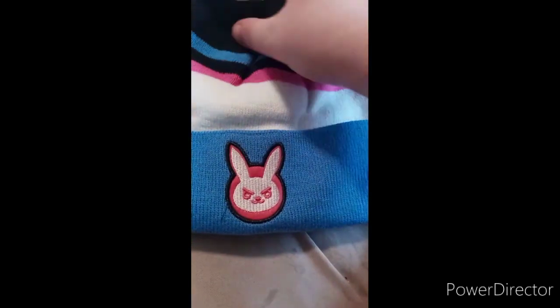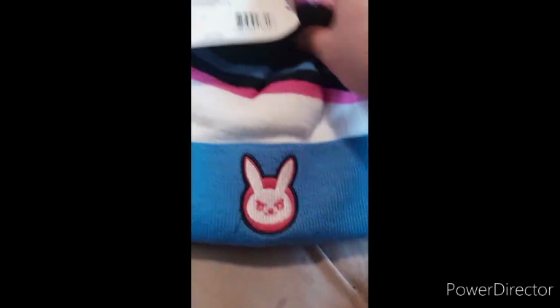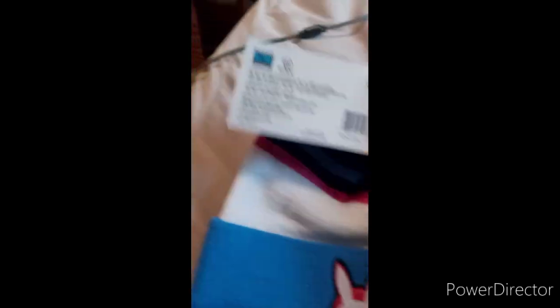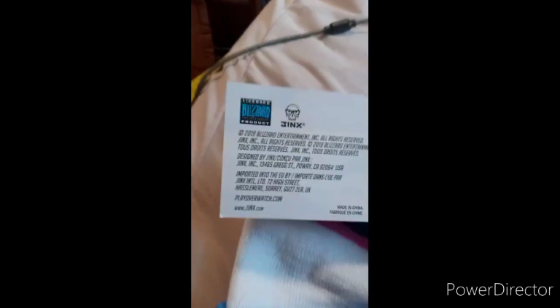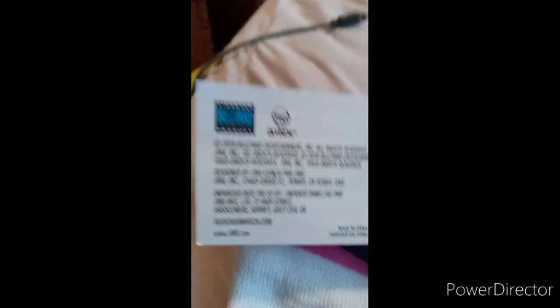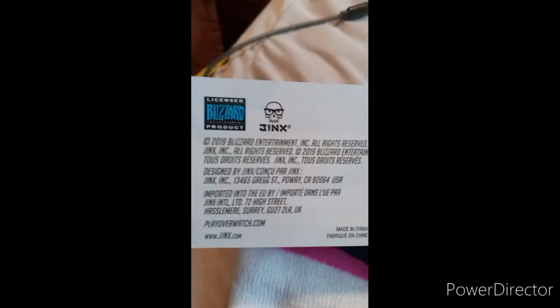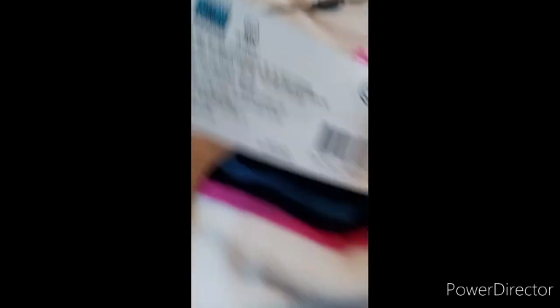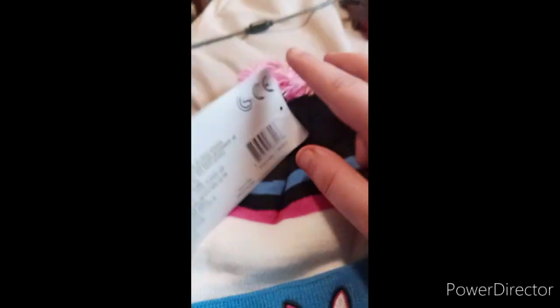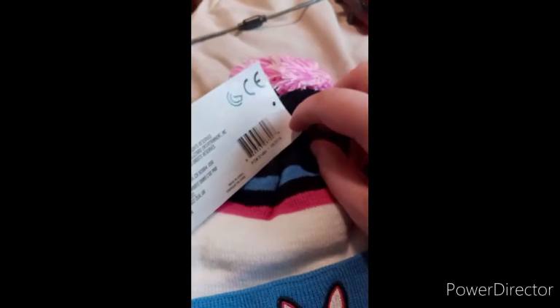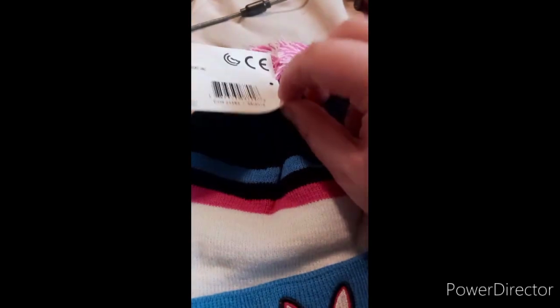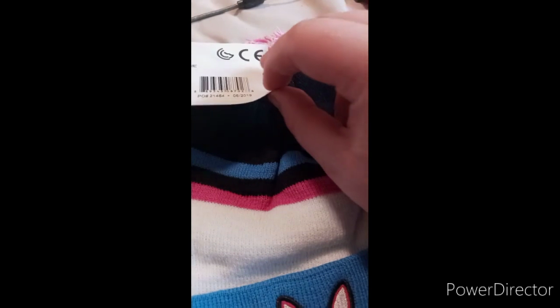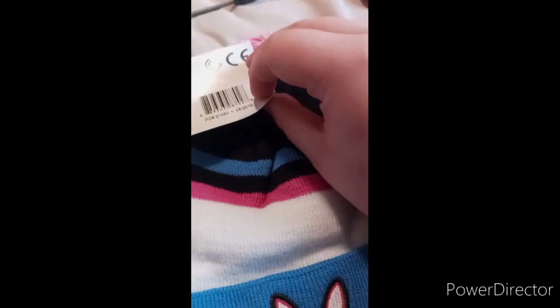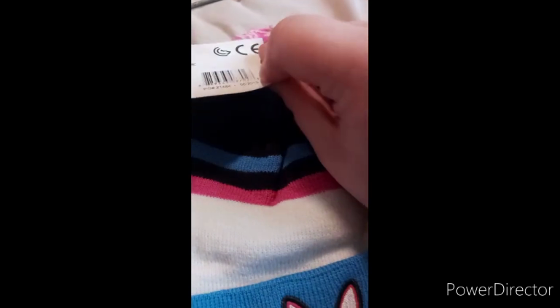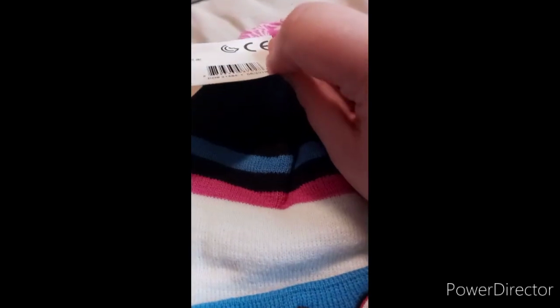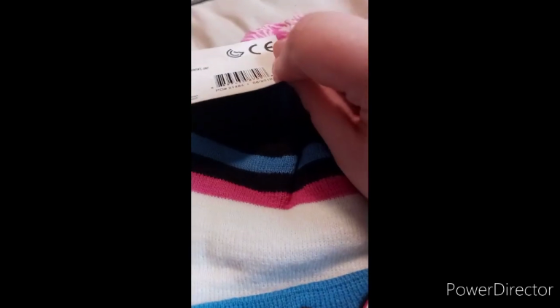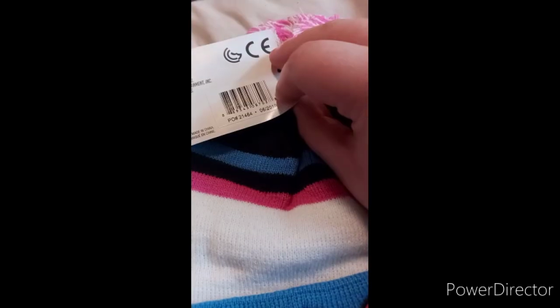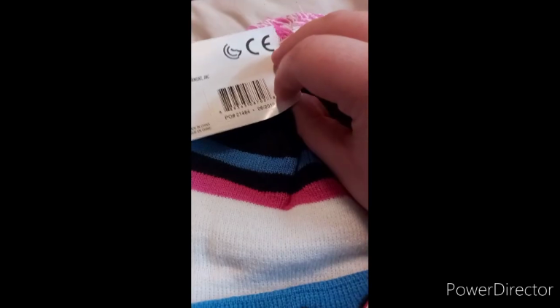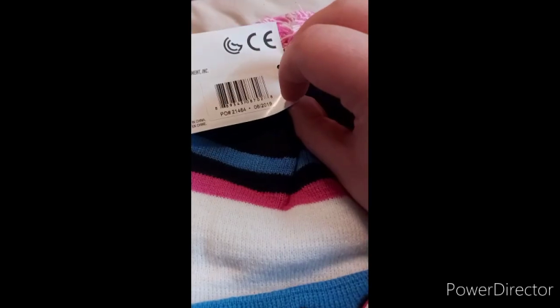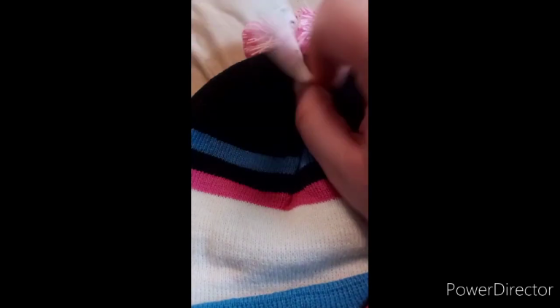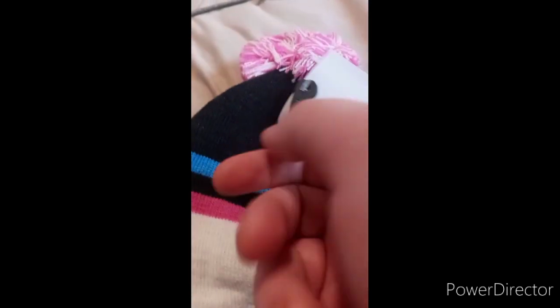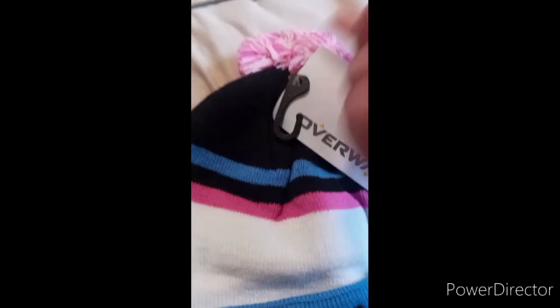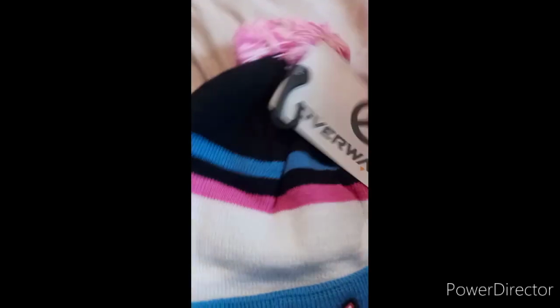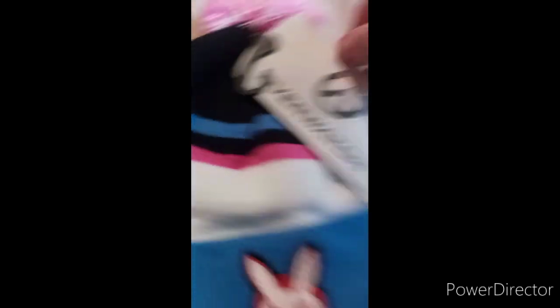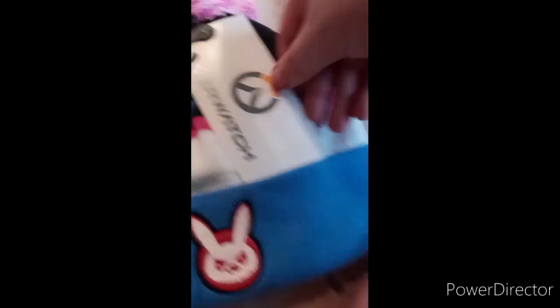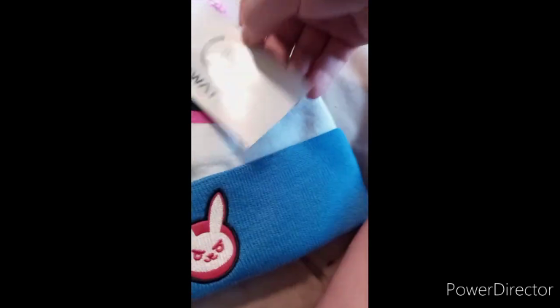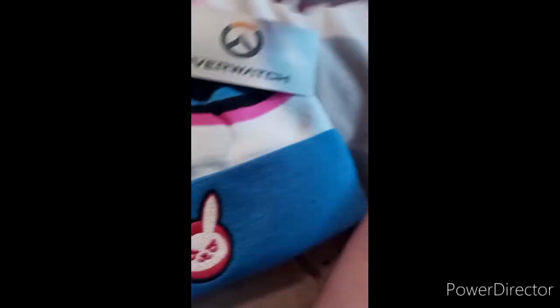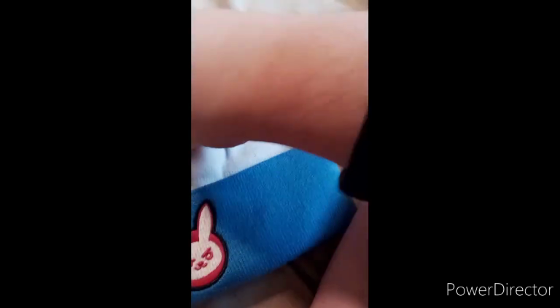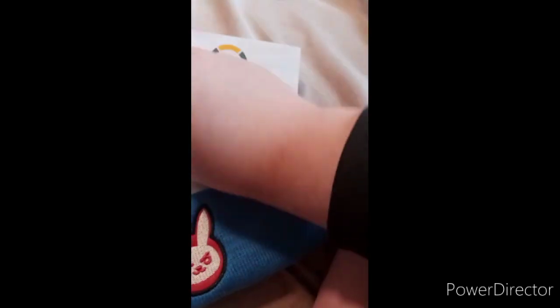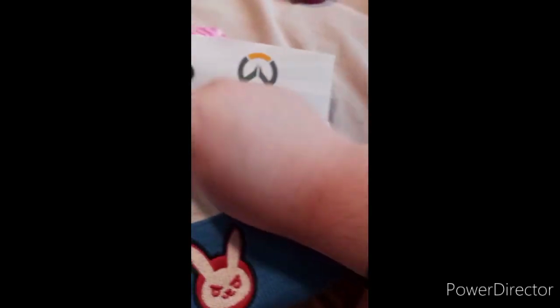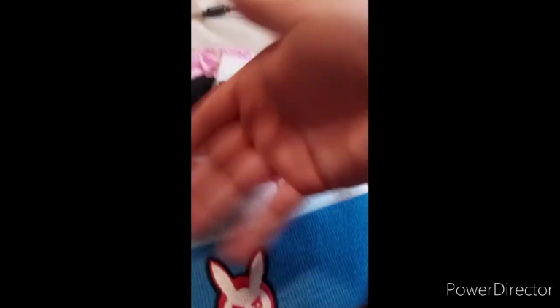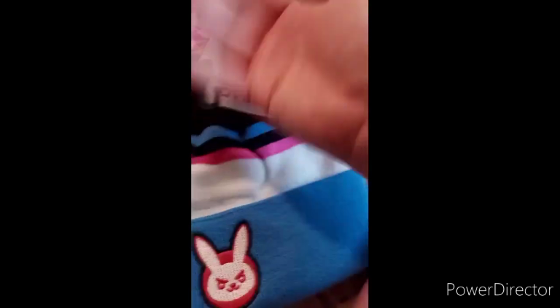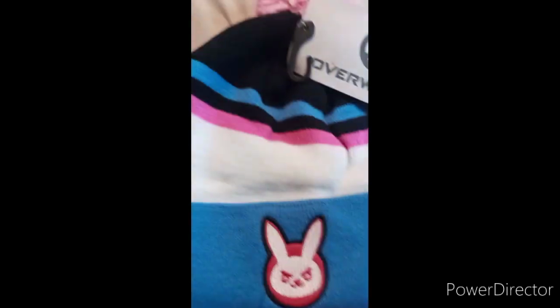It's also made by Jinx. If y'all remember, they did the Minecraft and the Cyberpunk plushies. An Overwatch one would be really cool too, but they haven't done that.